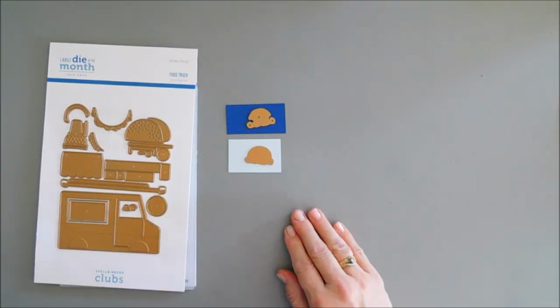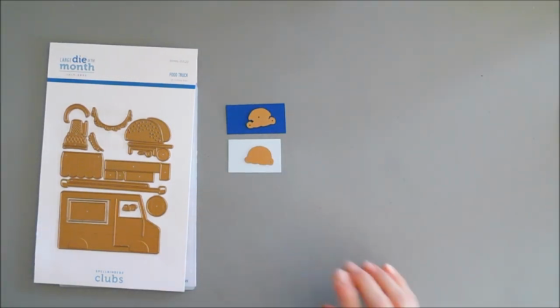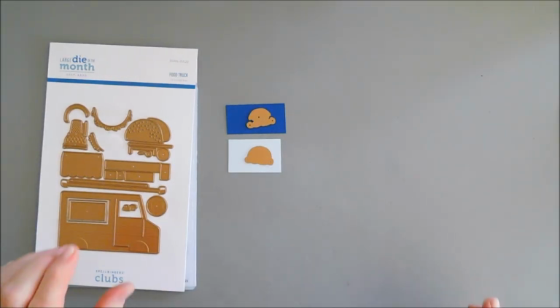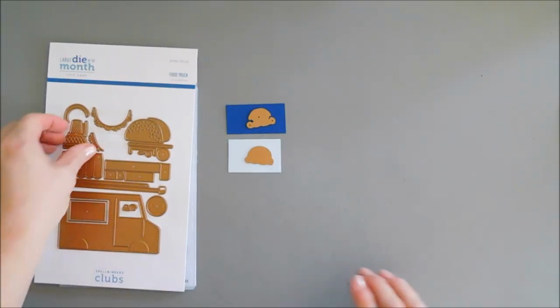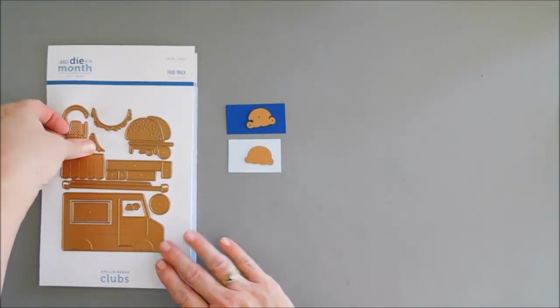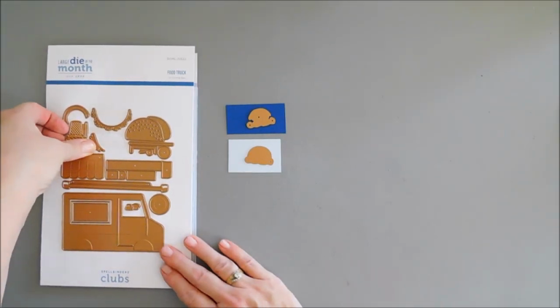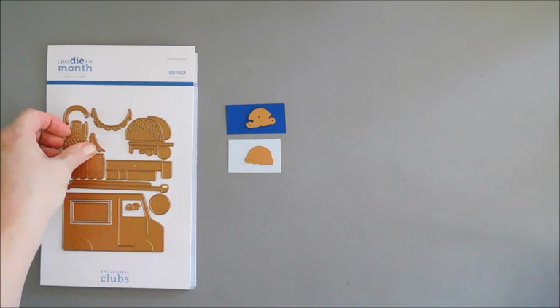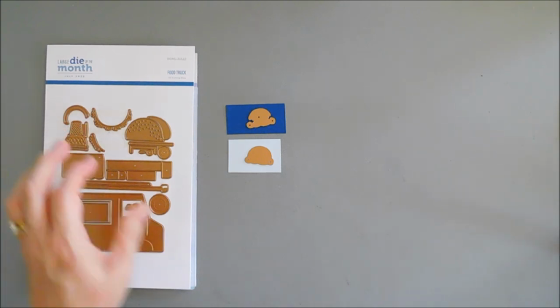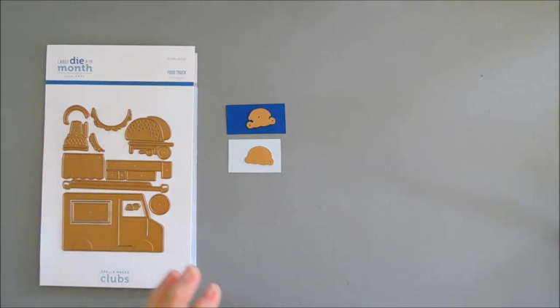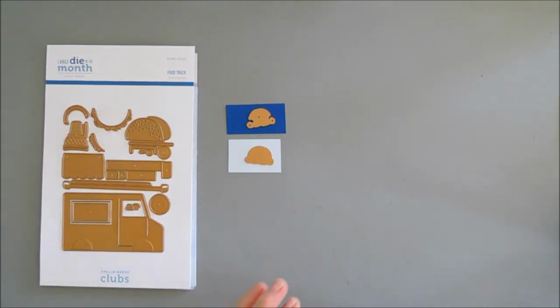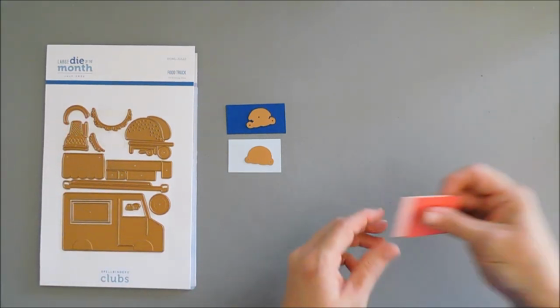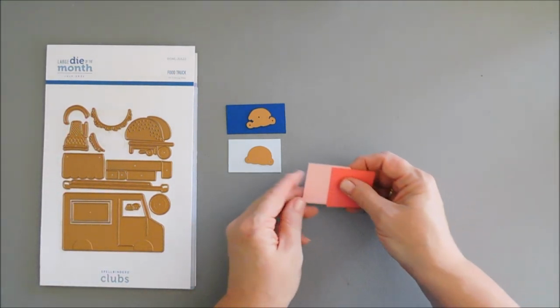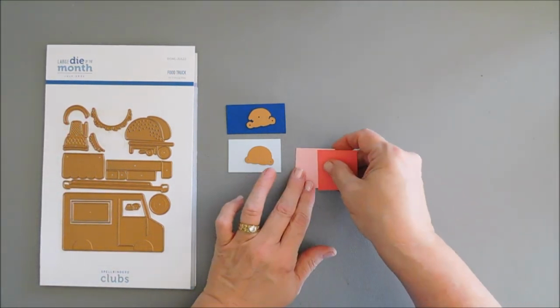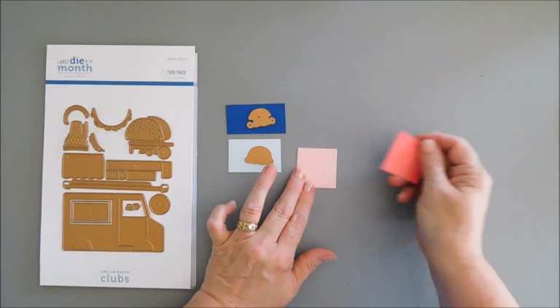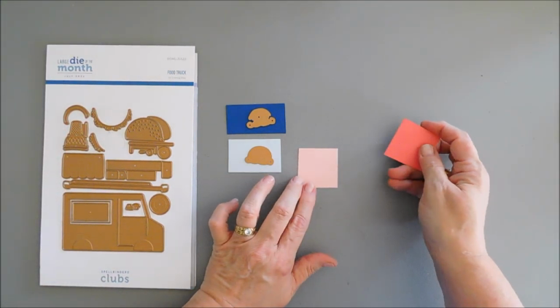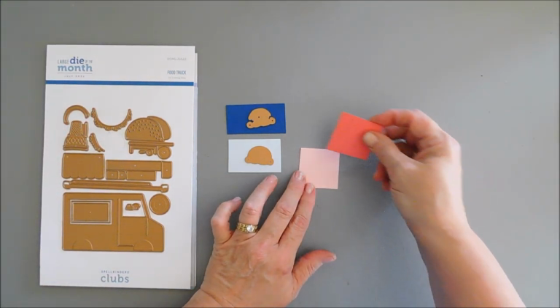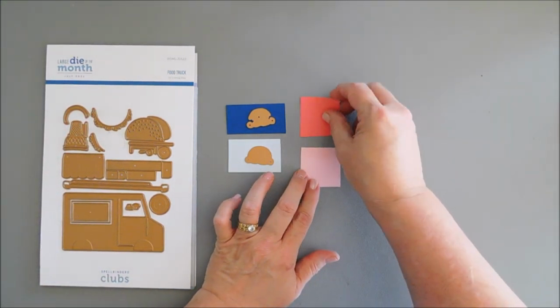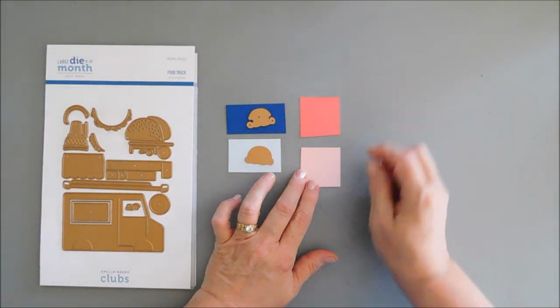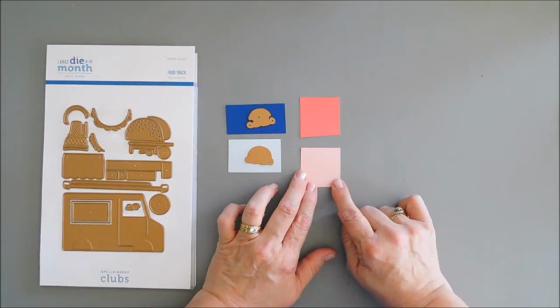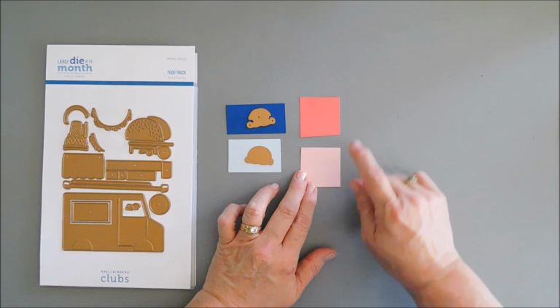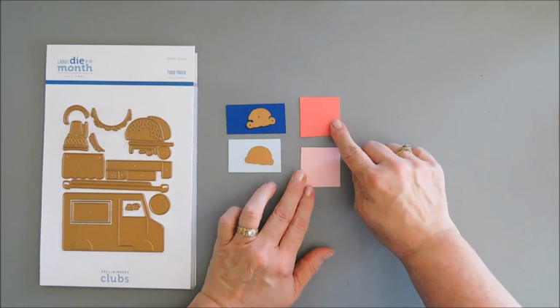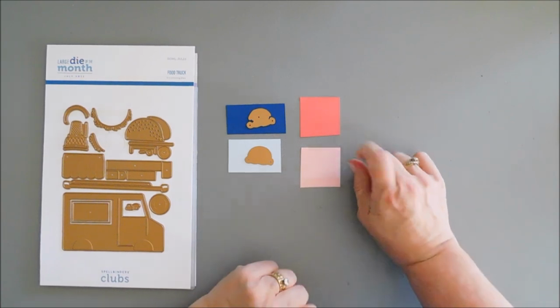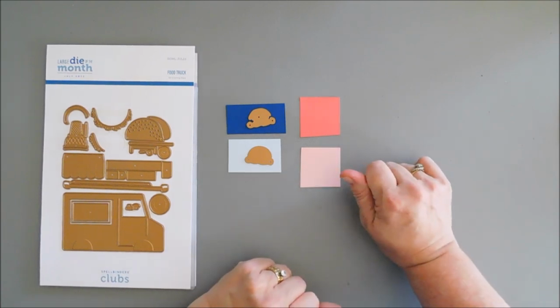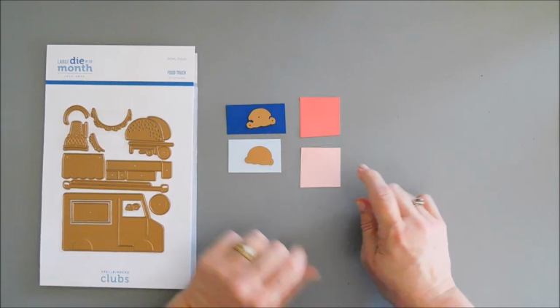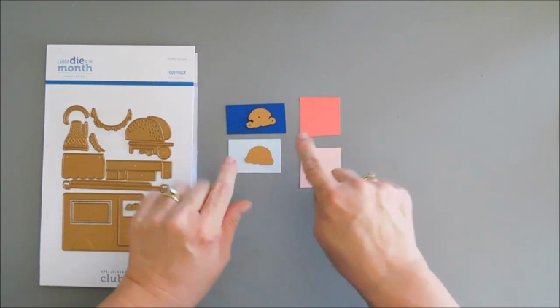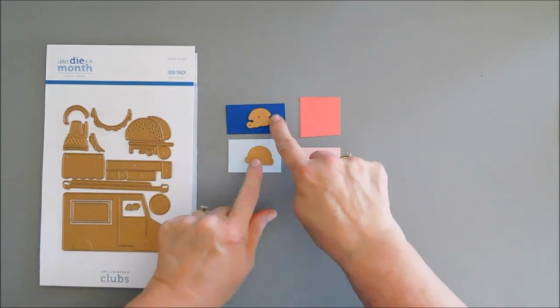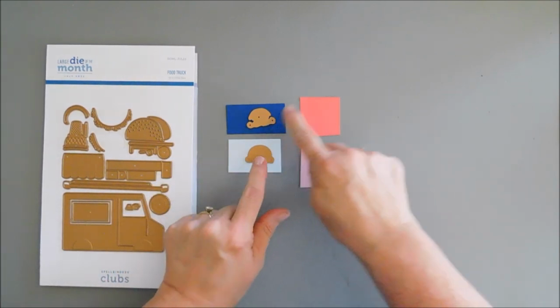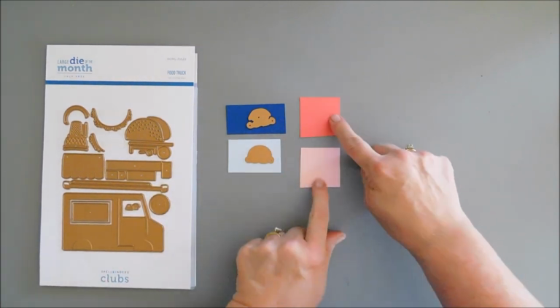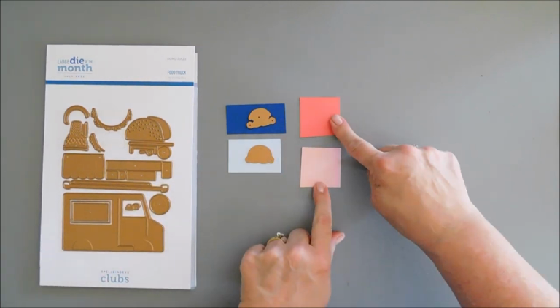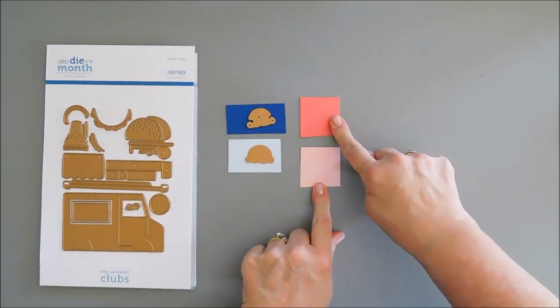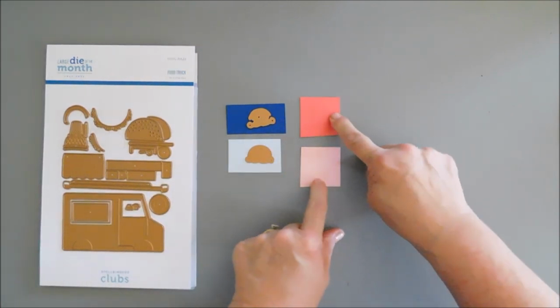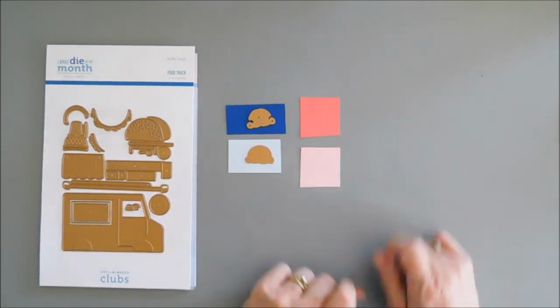Now I'm going to do the same thing with two different shades of pink — we're going to make a strawberry ice cream. So this is Pink Sand and this is Dahlia. I'm just going to scoot these over and die cut these out.